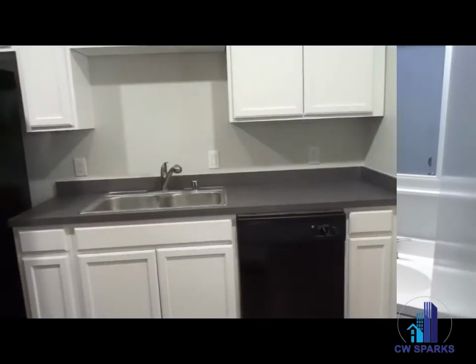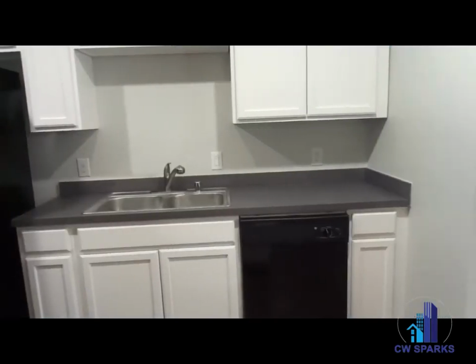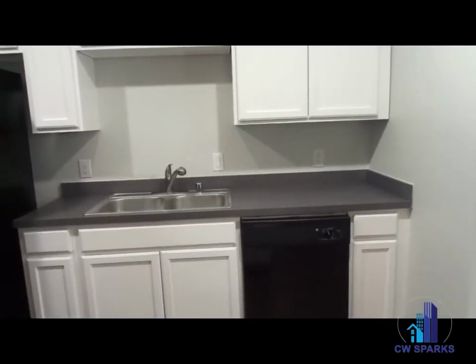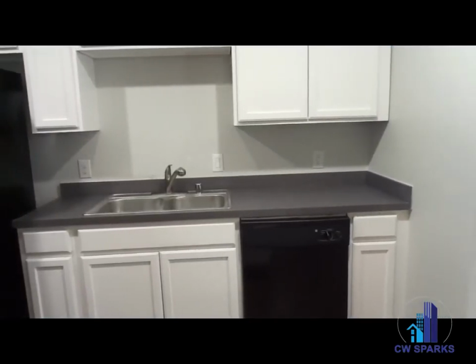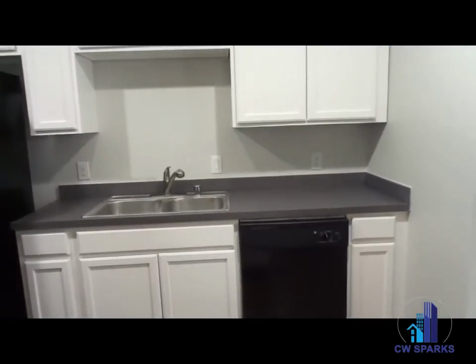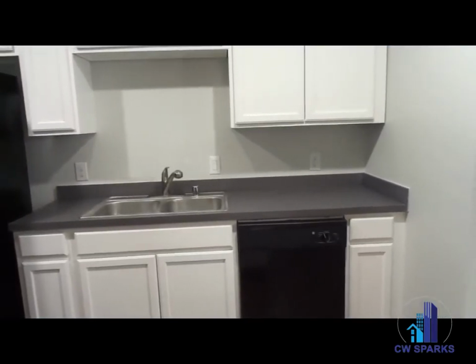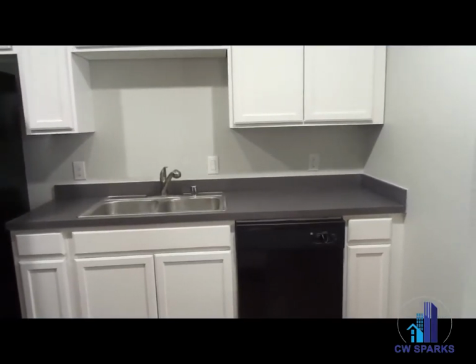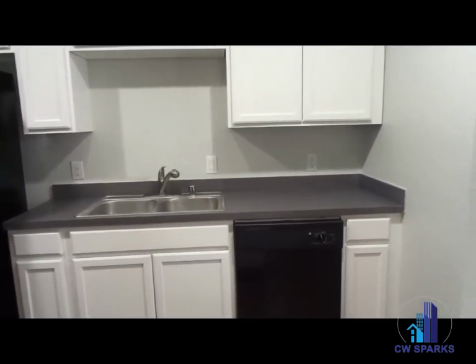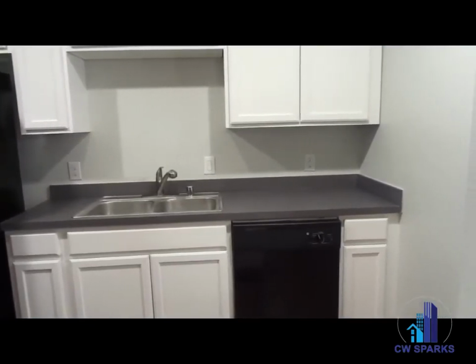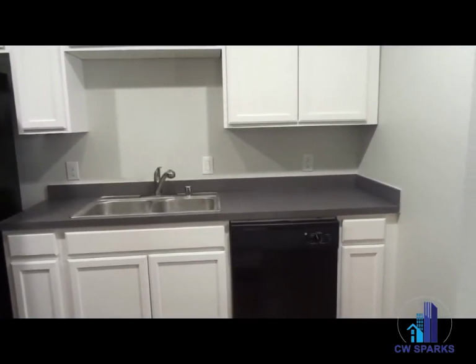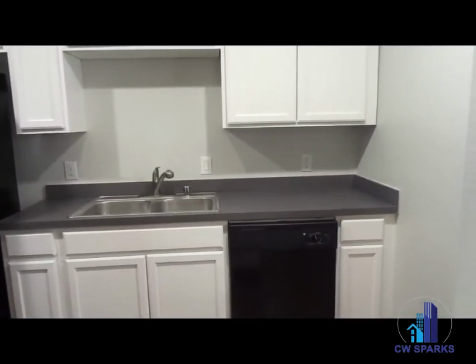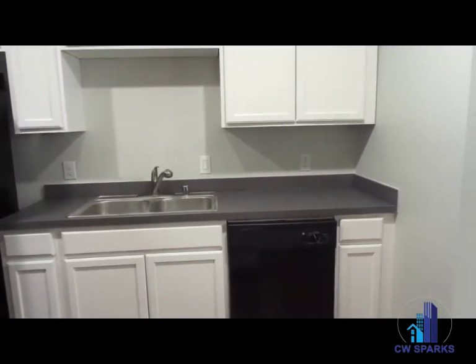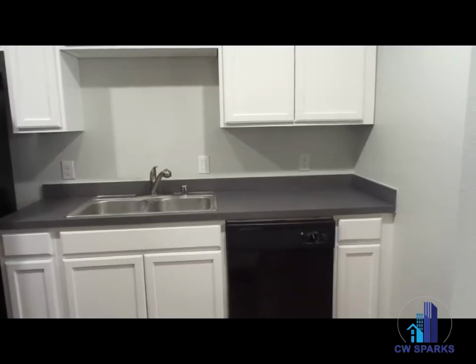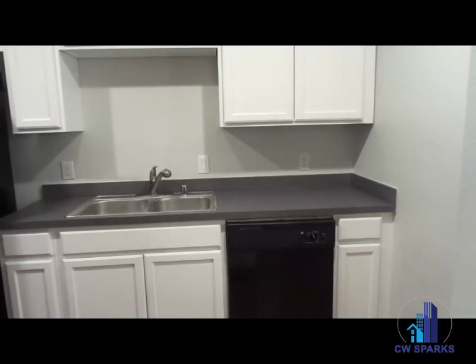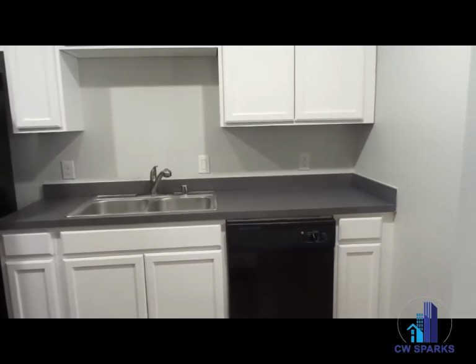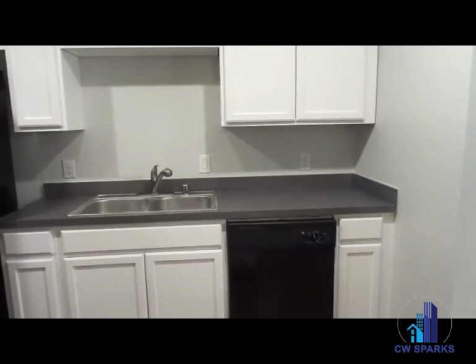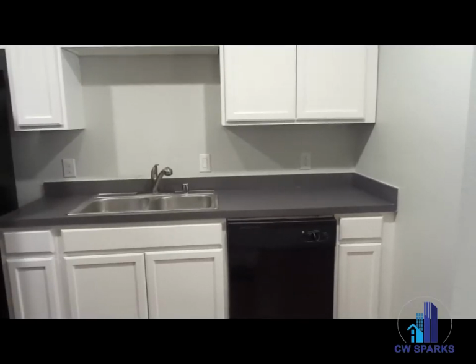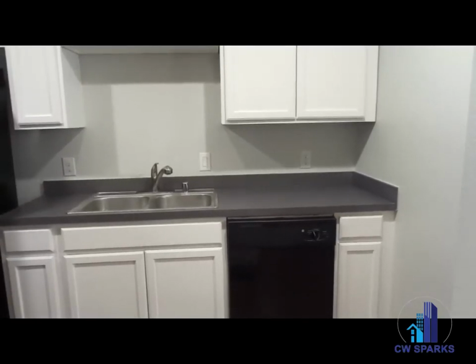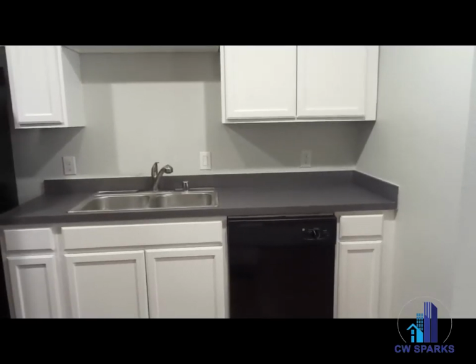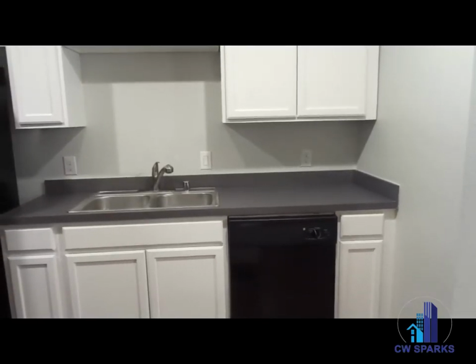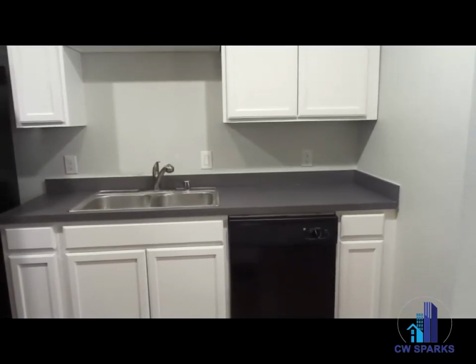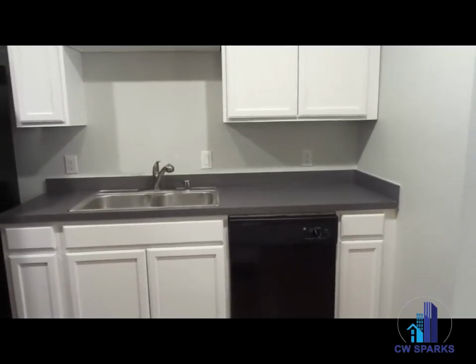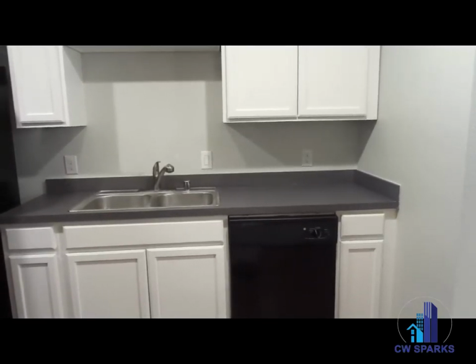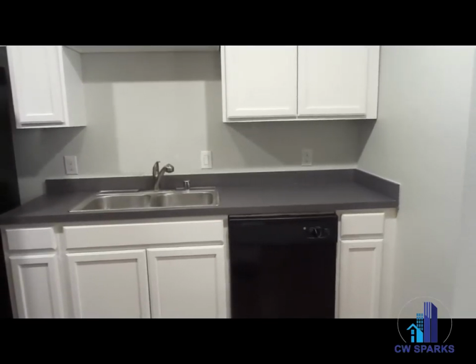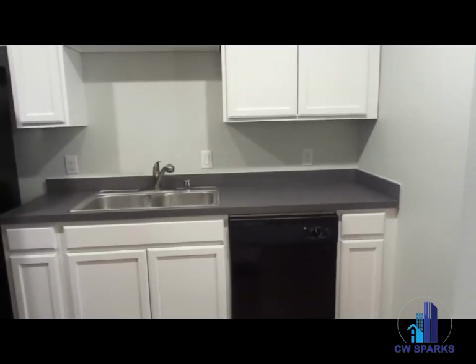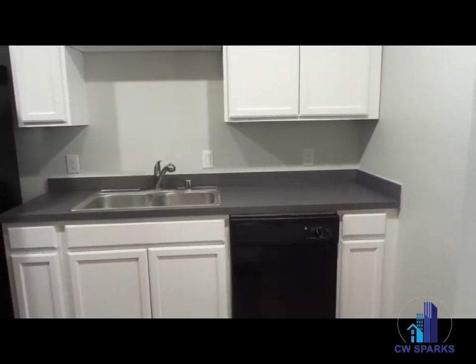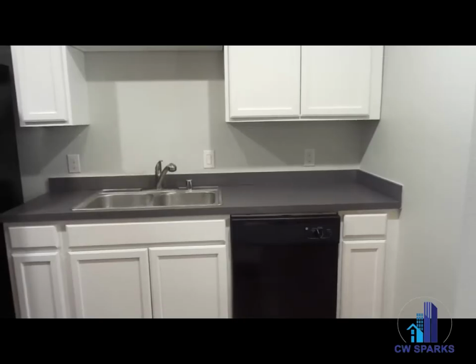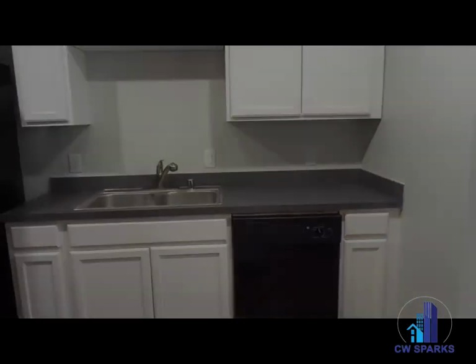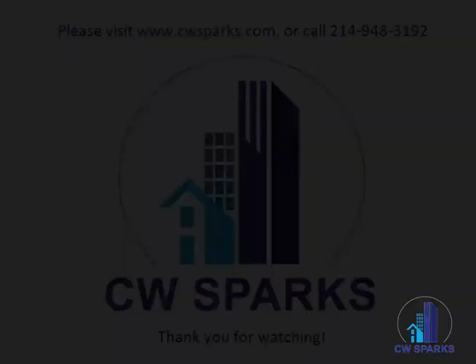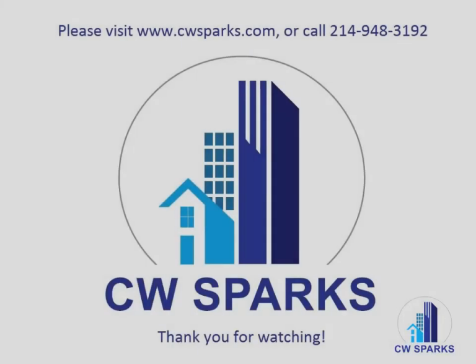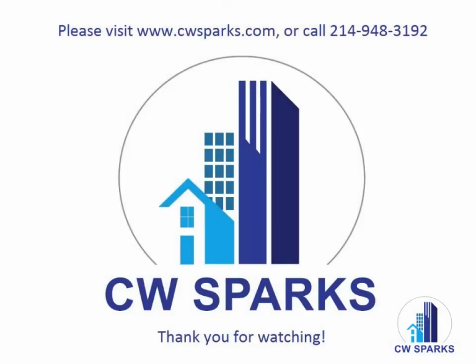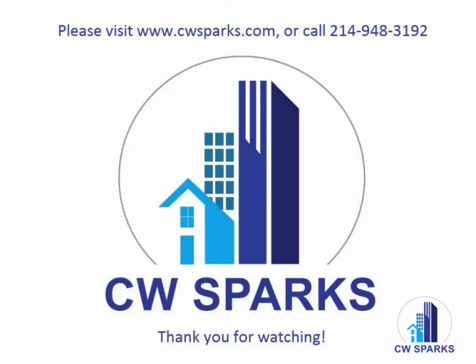The kitchen. The kitchen also includes dishwasher and disposal. Thank you.